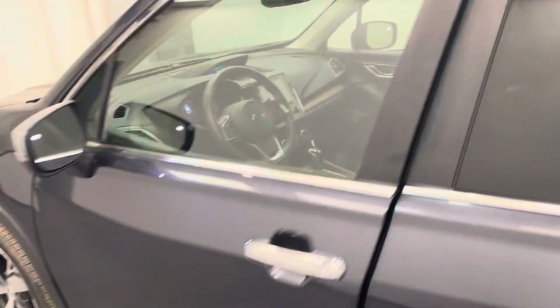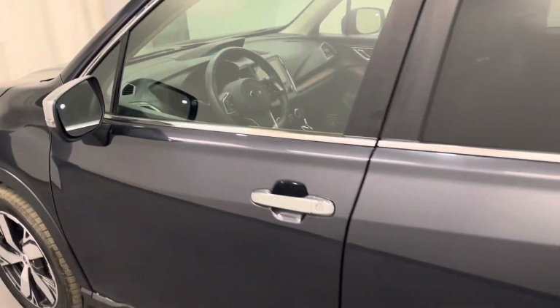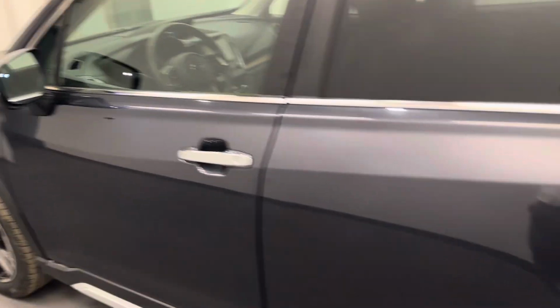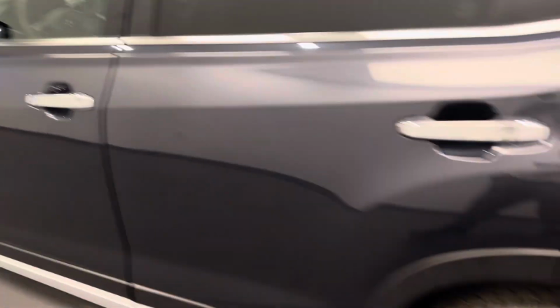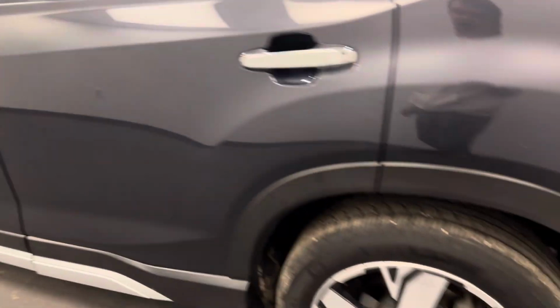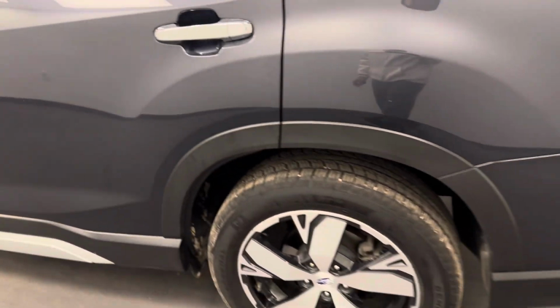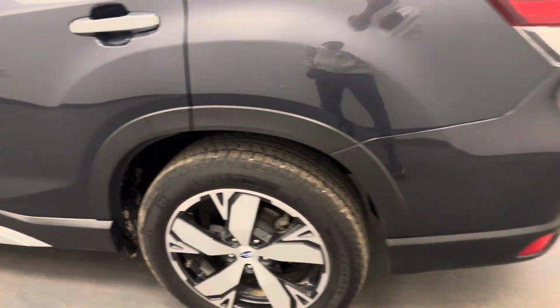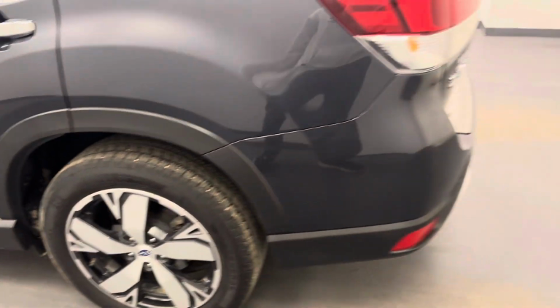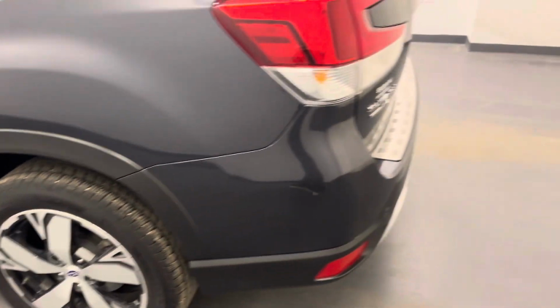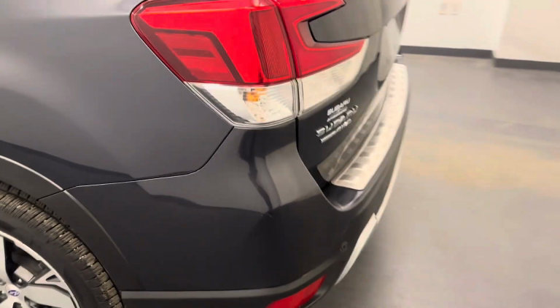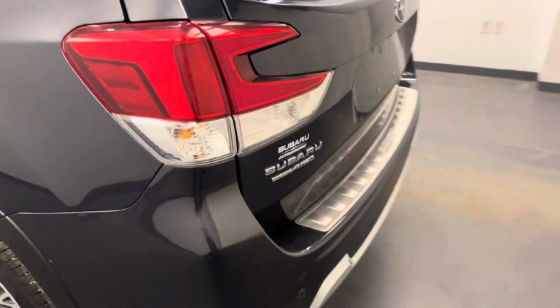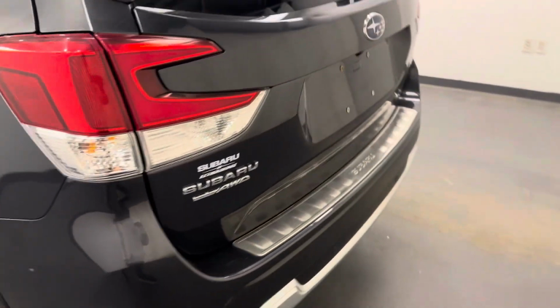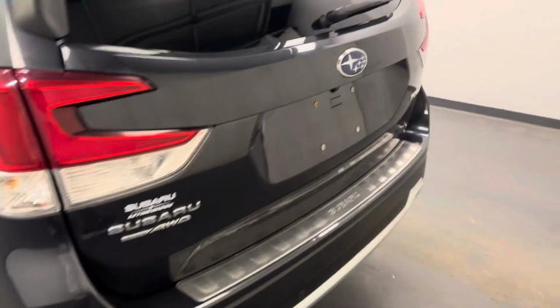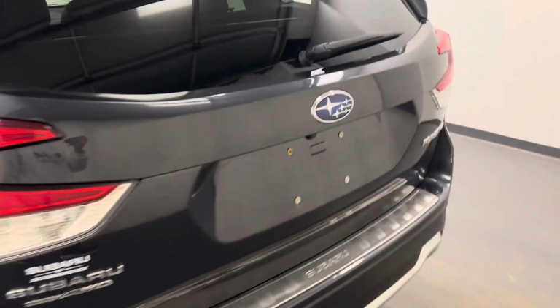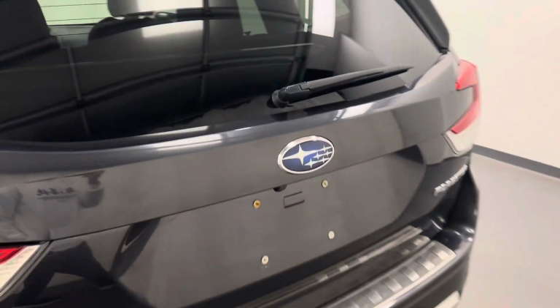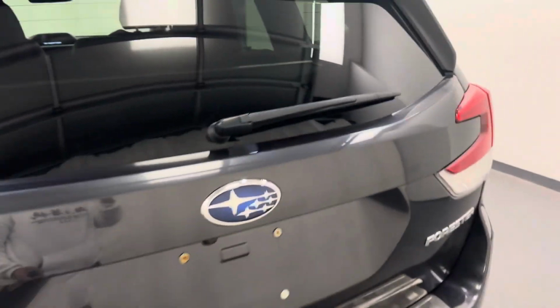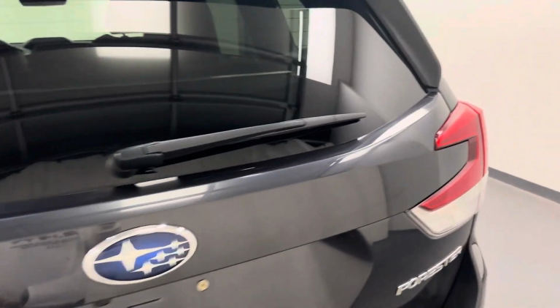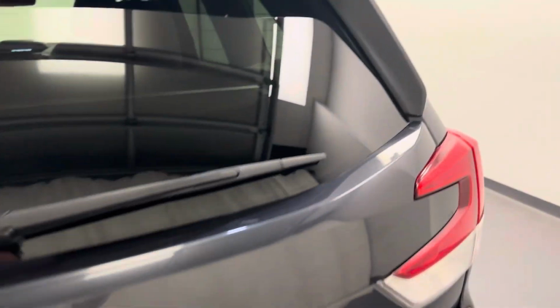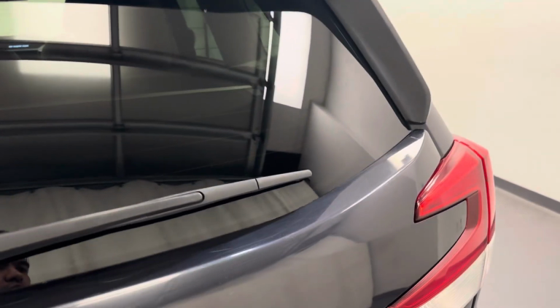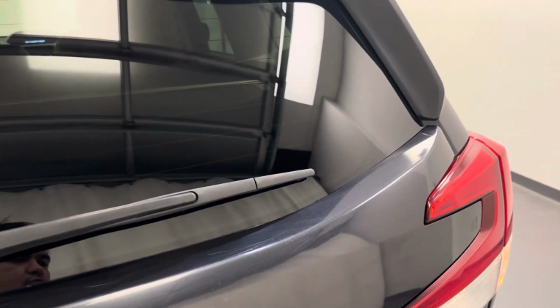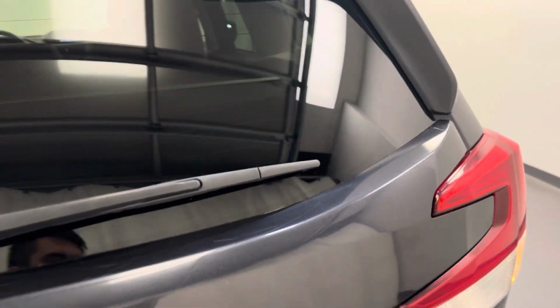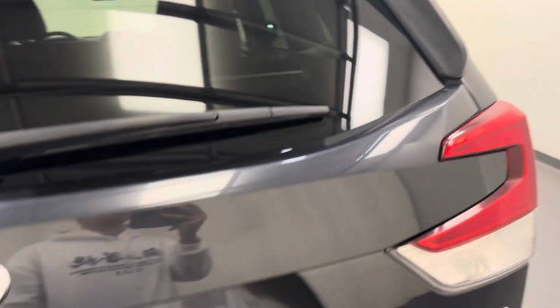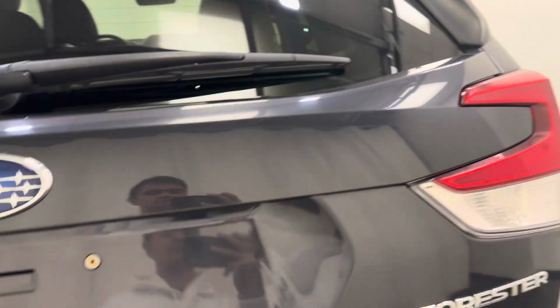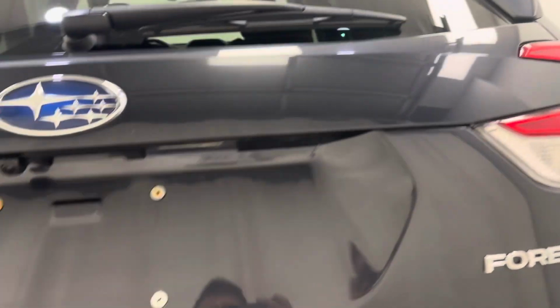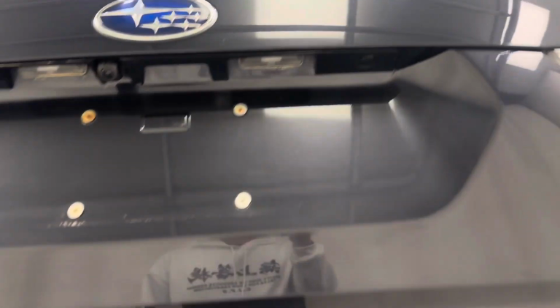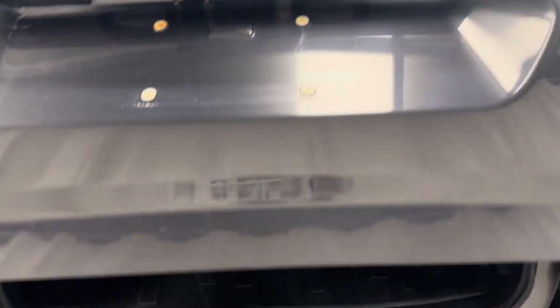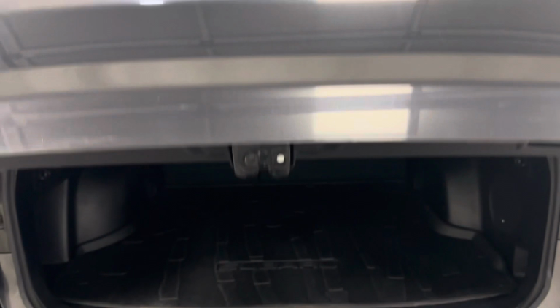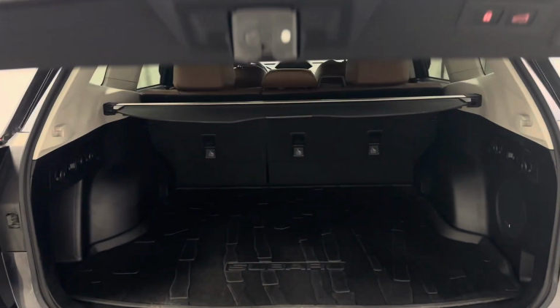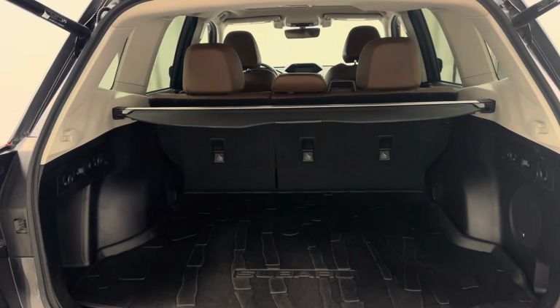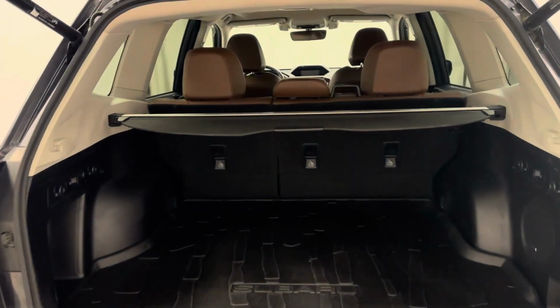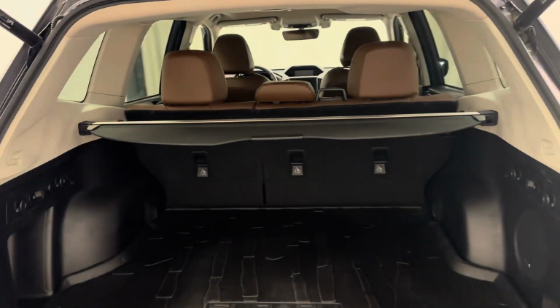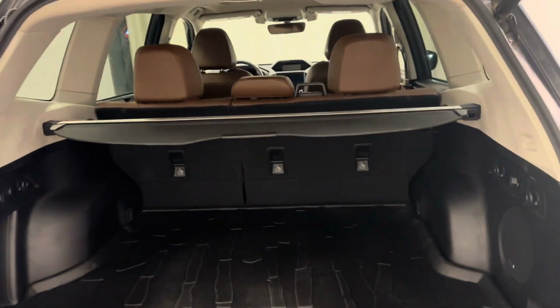Moving back out to the exterior, we have alloy wheels, rear parking assist, backup camera, power hatch, and more cargo space.